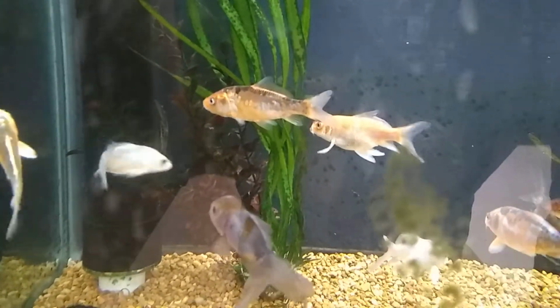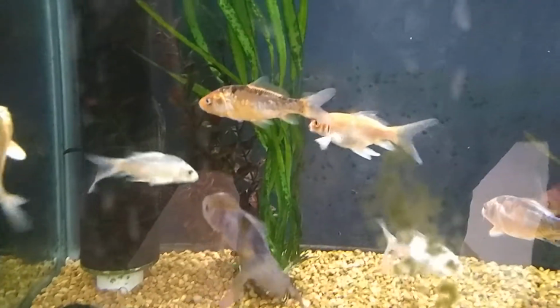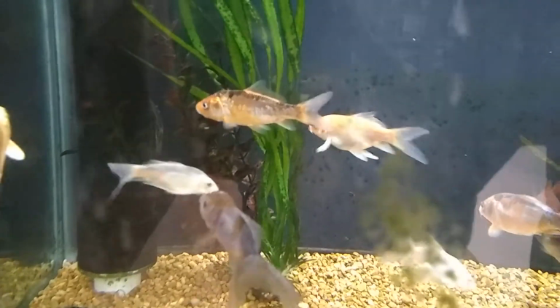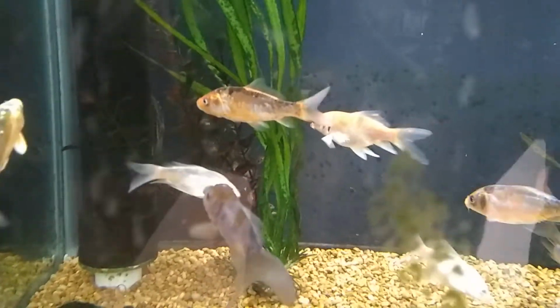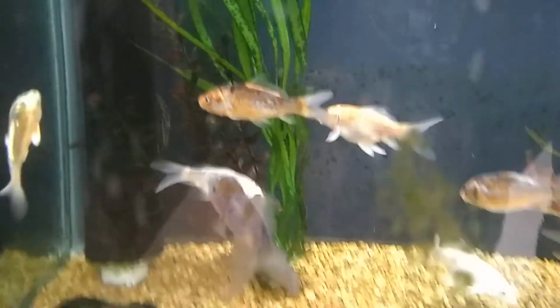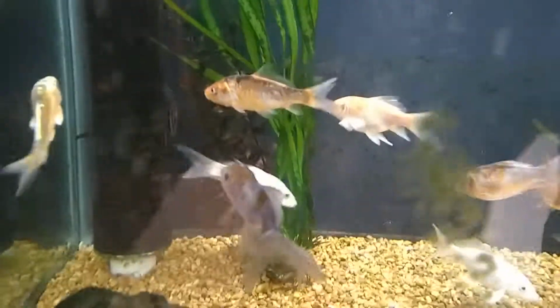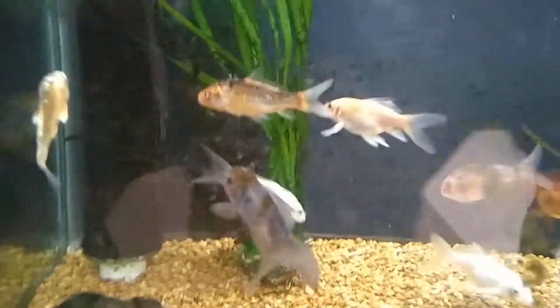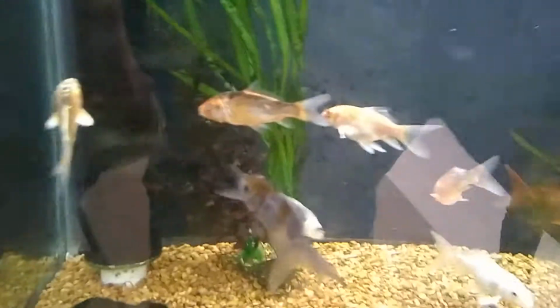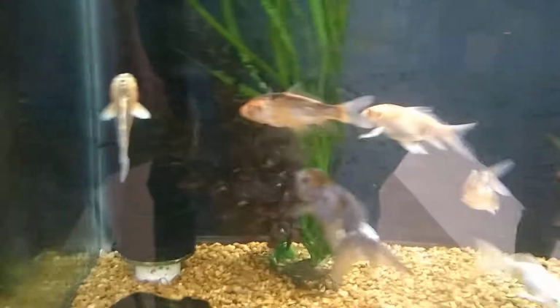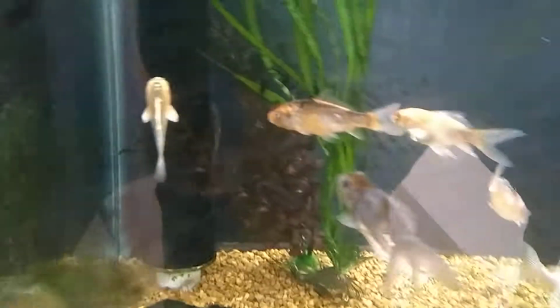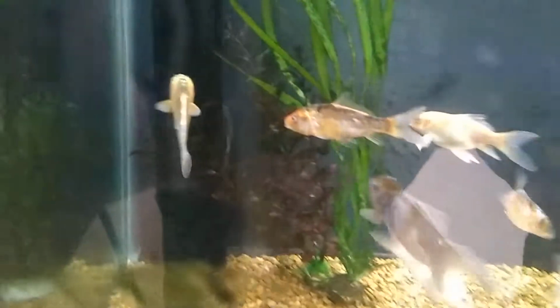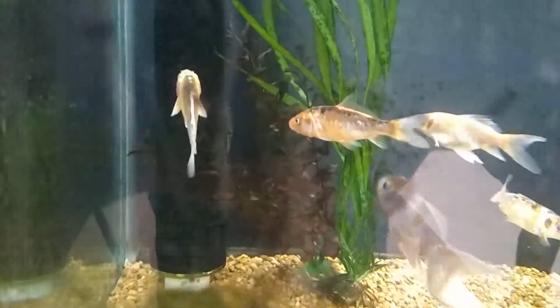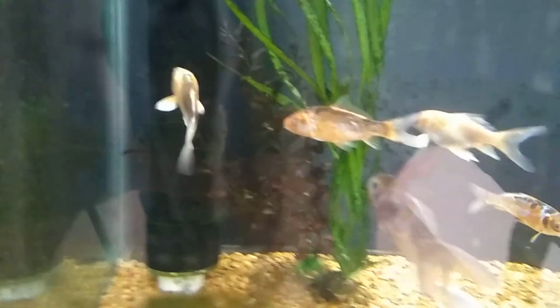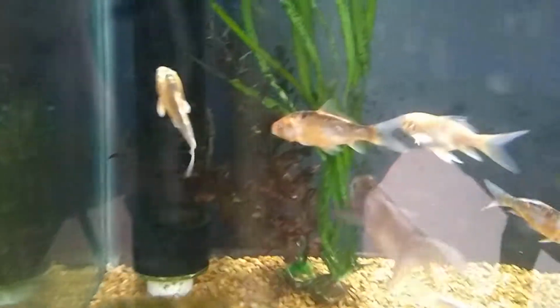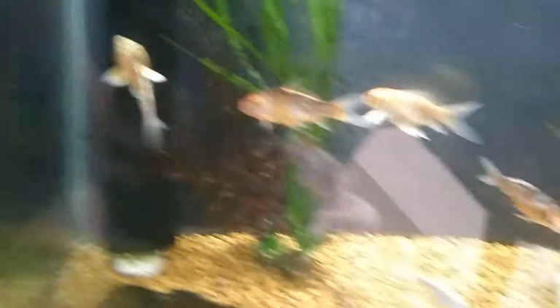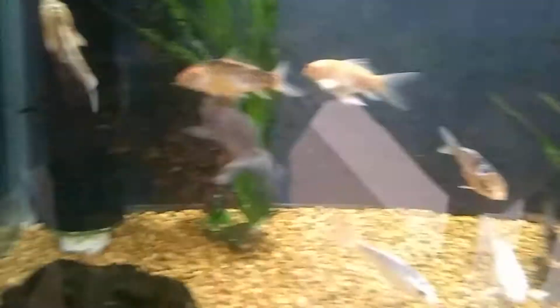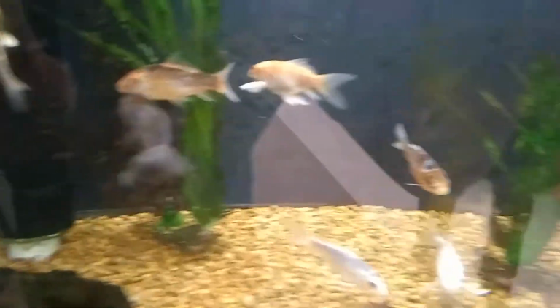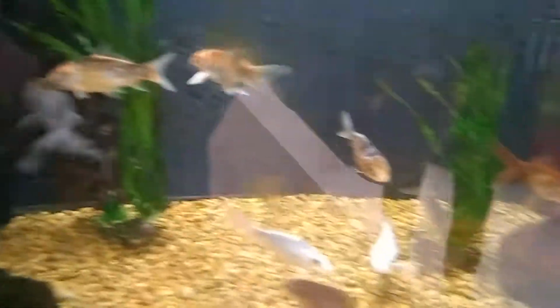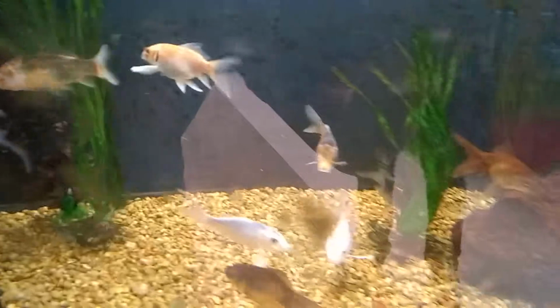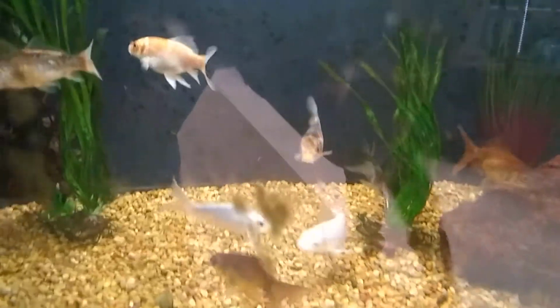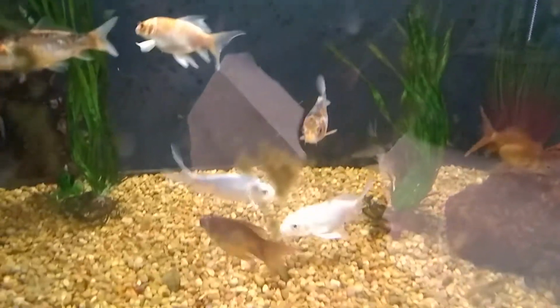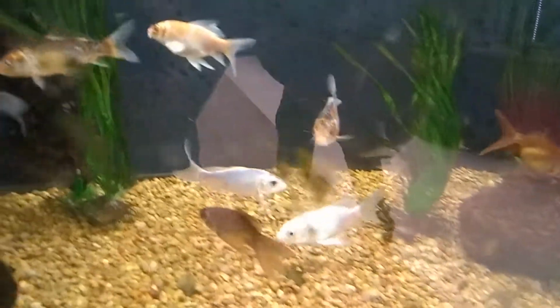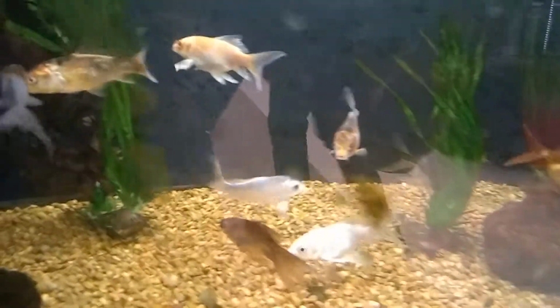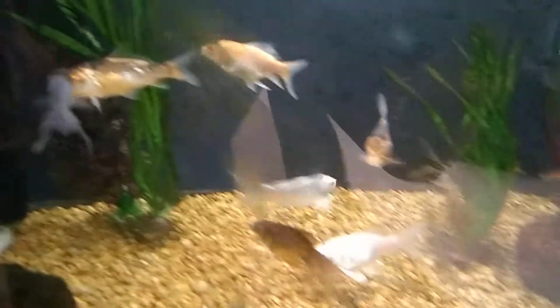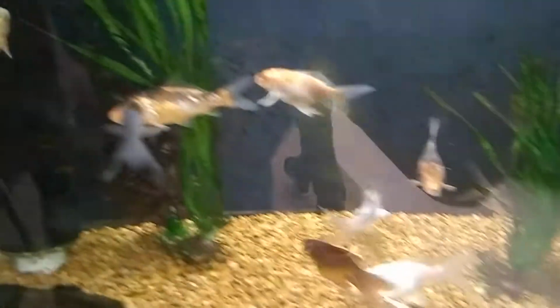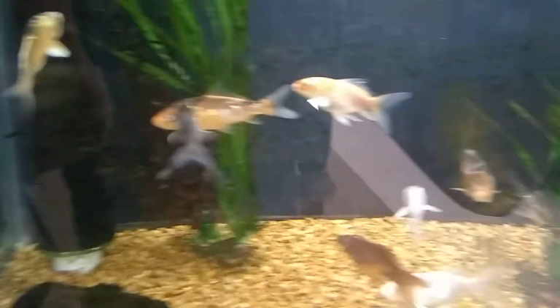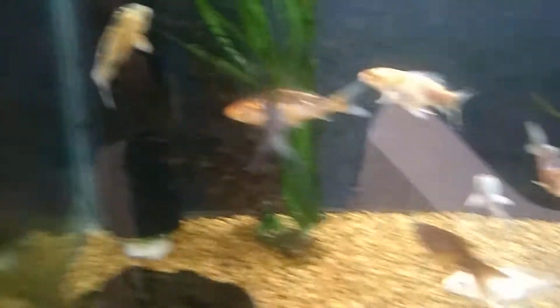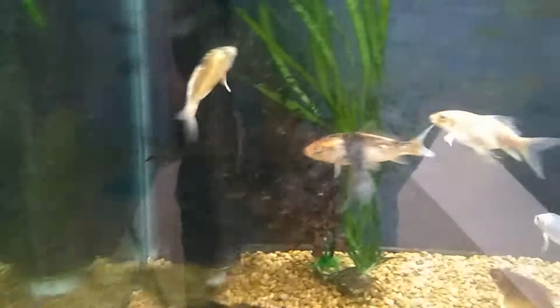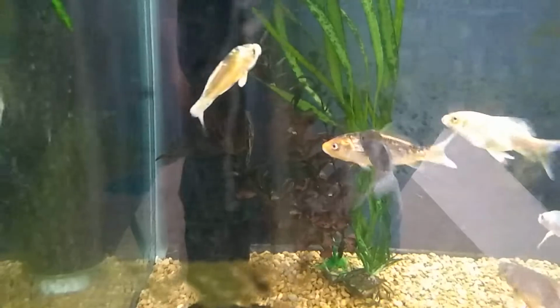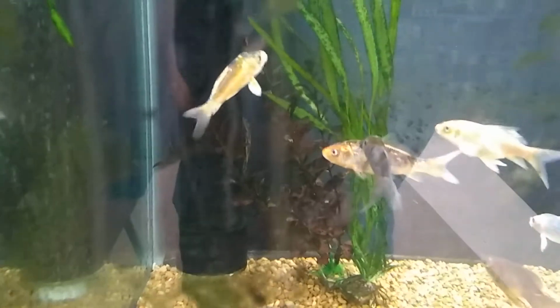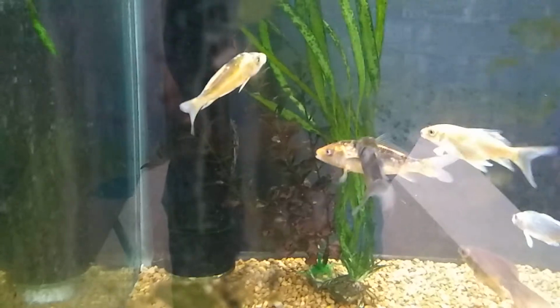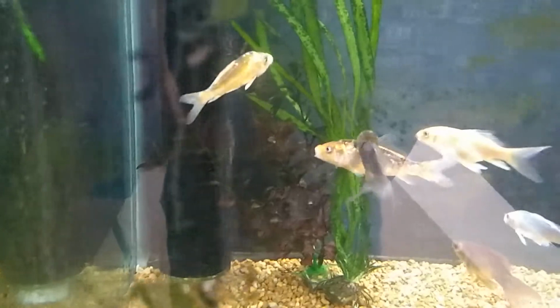Hey guys, back with another video. We're at my local pet store — these are their Koi selection. They have some nice goldfish, nothing too special.